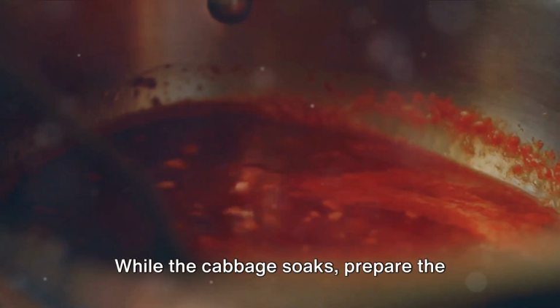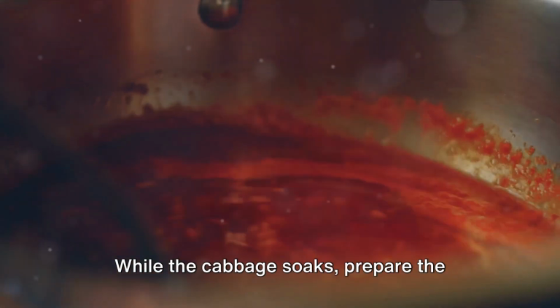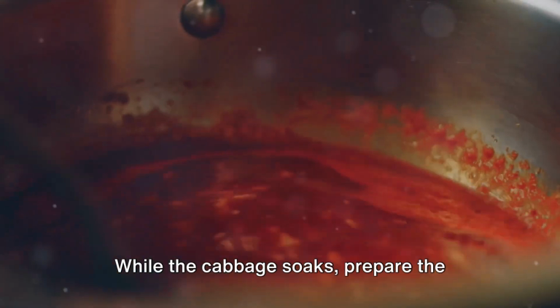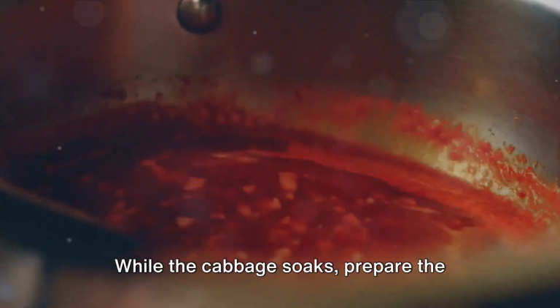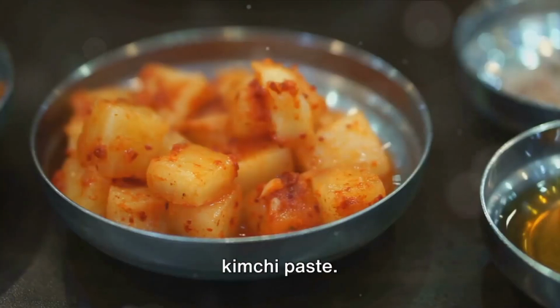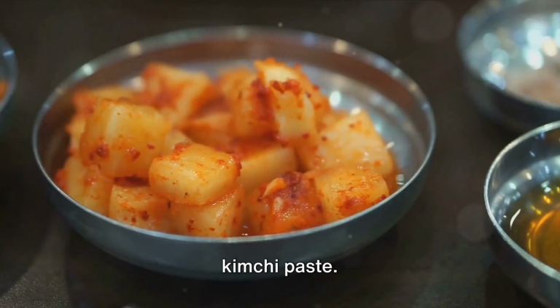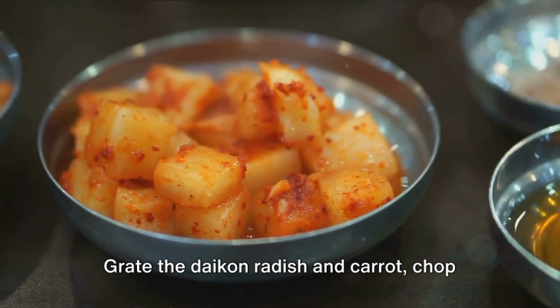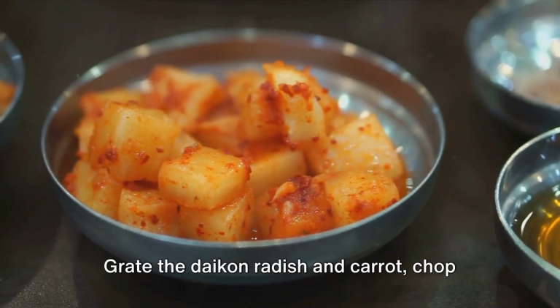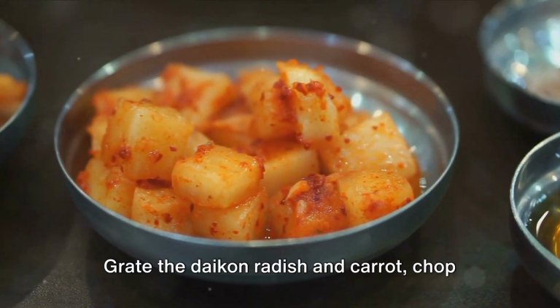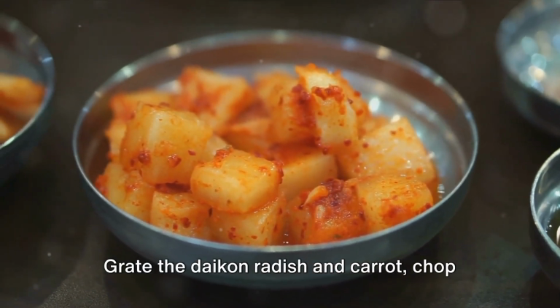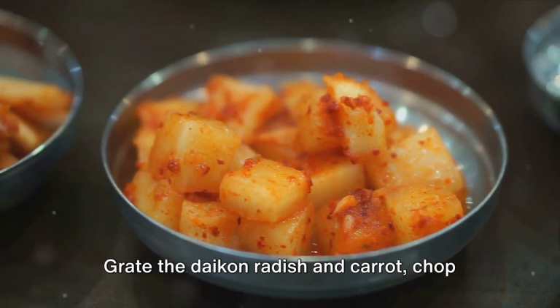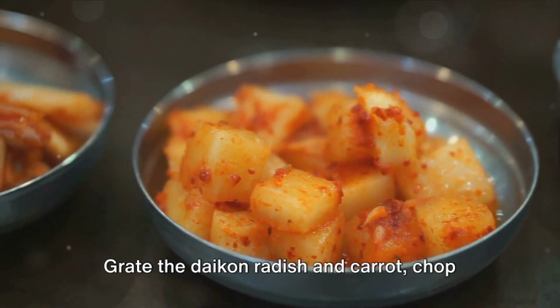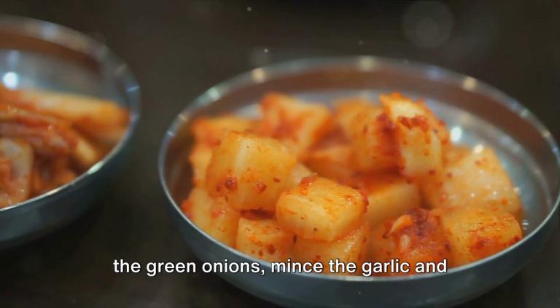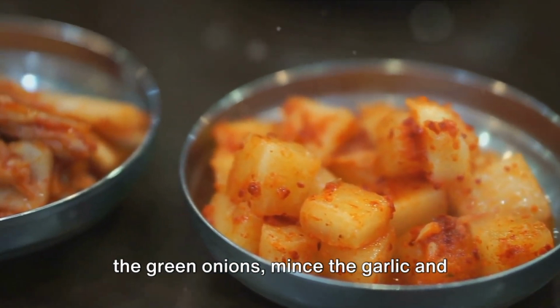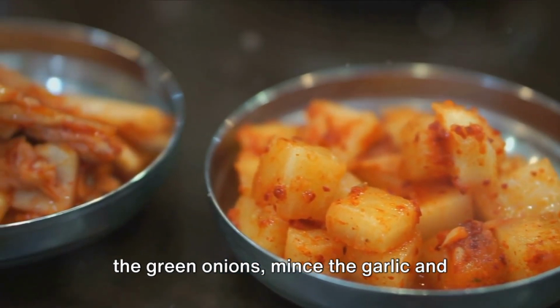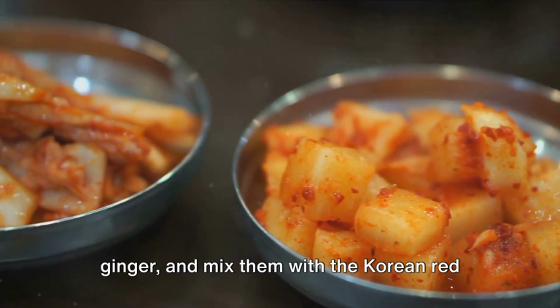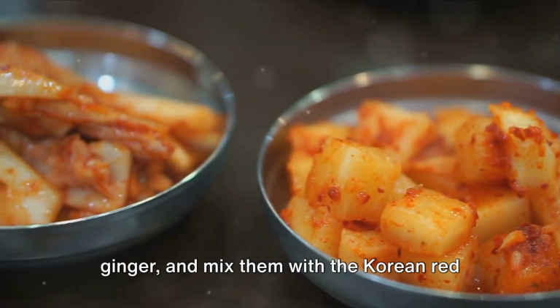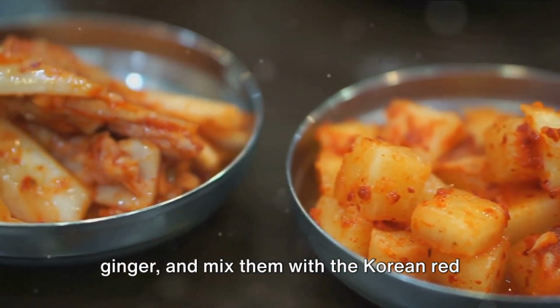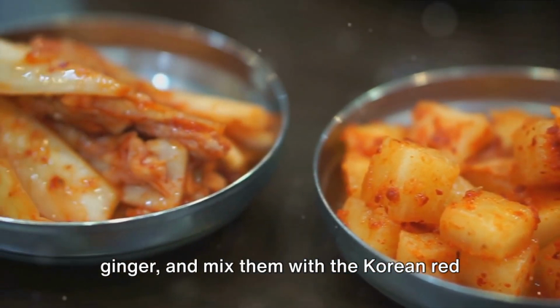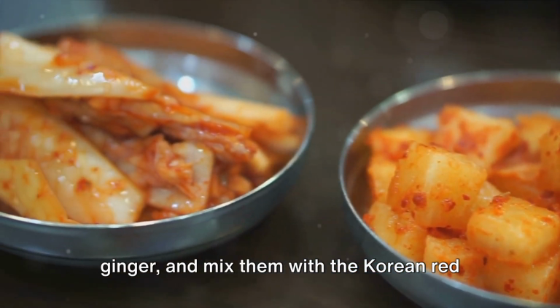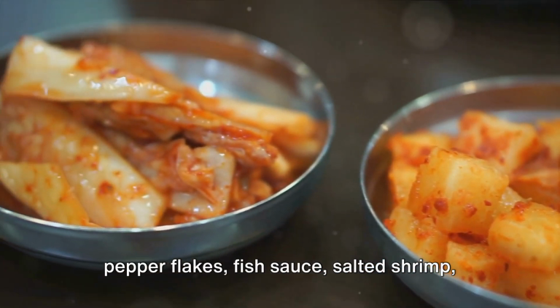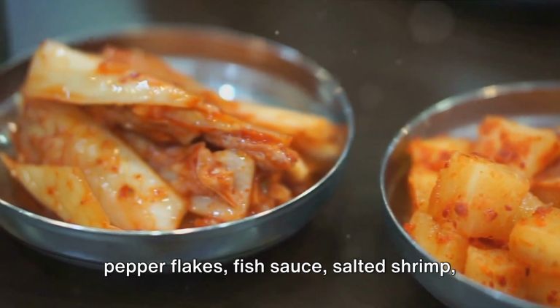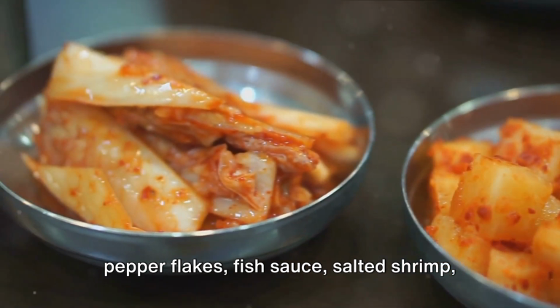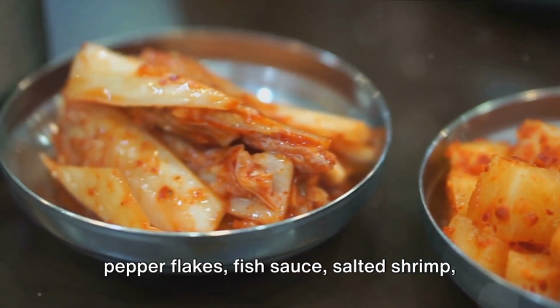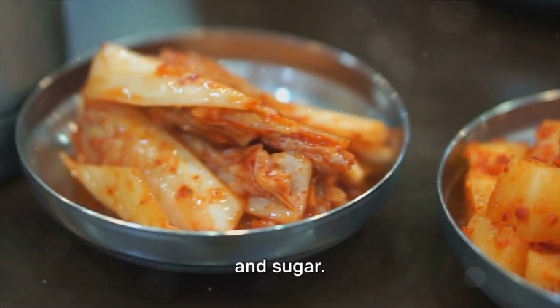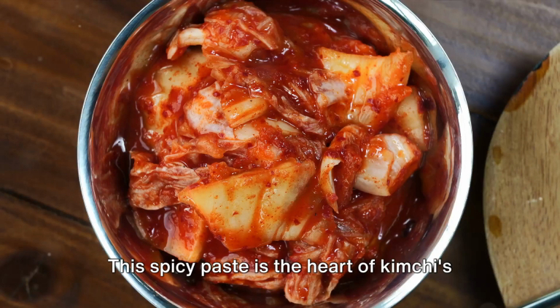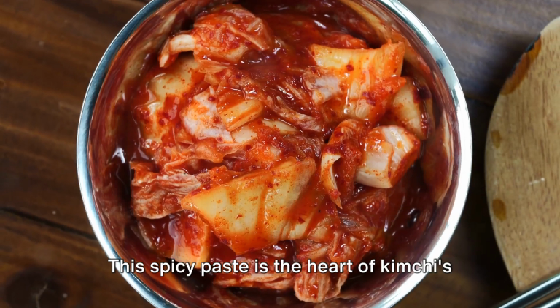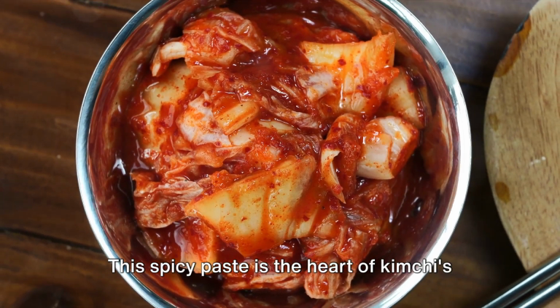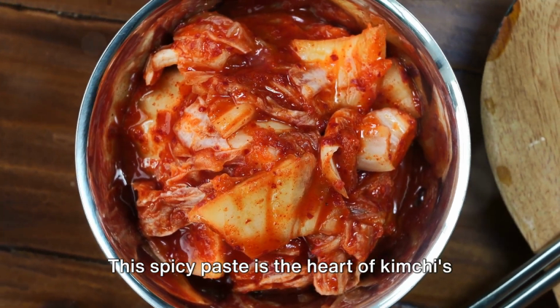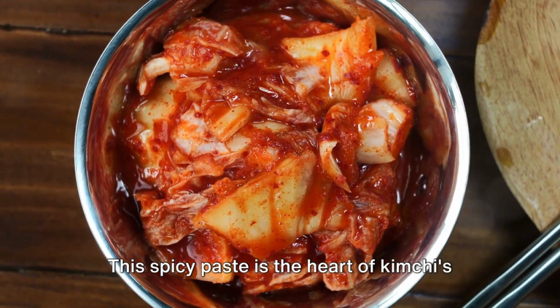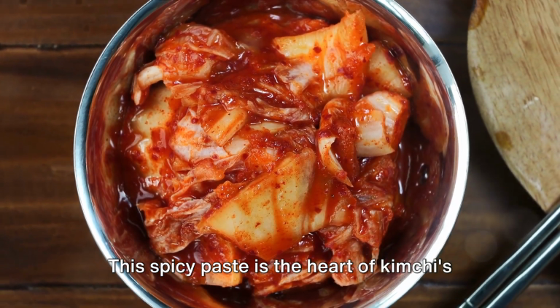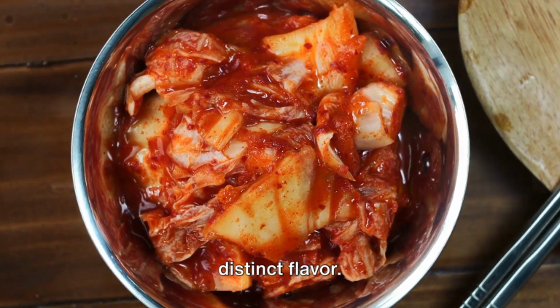While the cabbage soaks, prepare the kimchi paste. Grate the daikon radish and carrot, chop the green onions, mince the garlic and ginger, and mix them with the Korean red pepper flakes, fish sauce, salted shrimp, and sugar. This spicy paste is the heart of kimchi's distinct flavor.